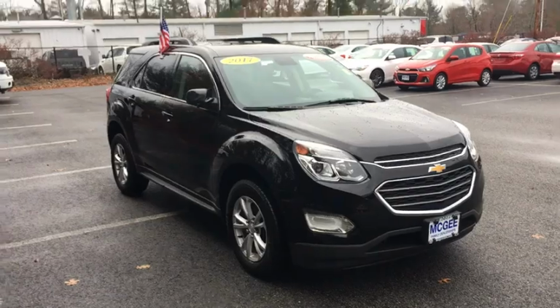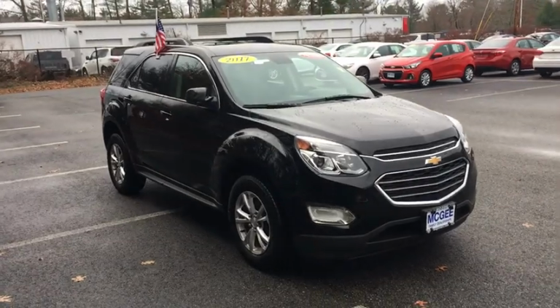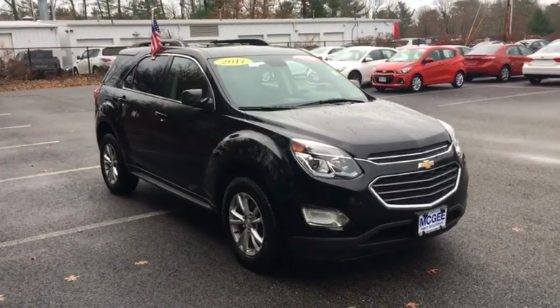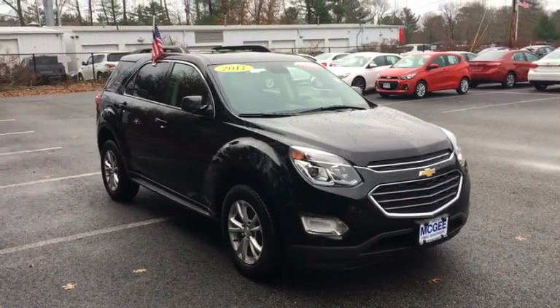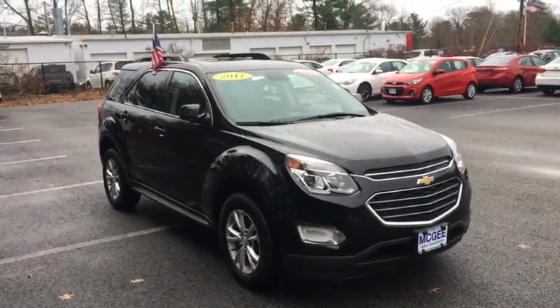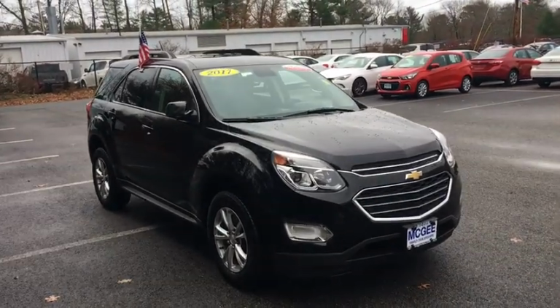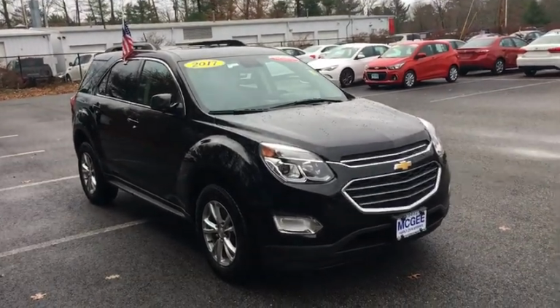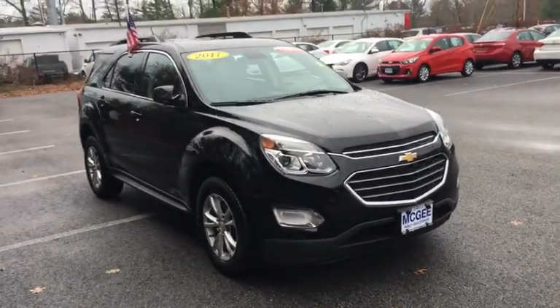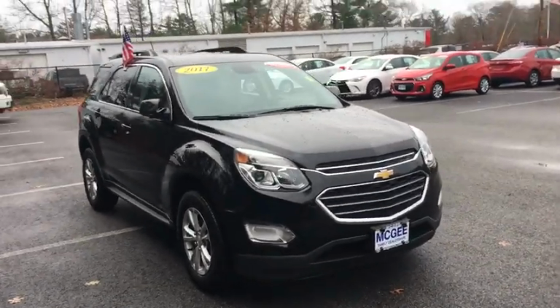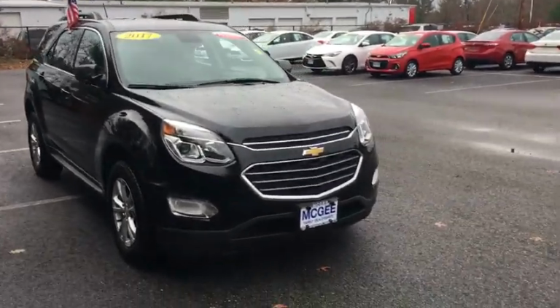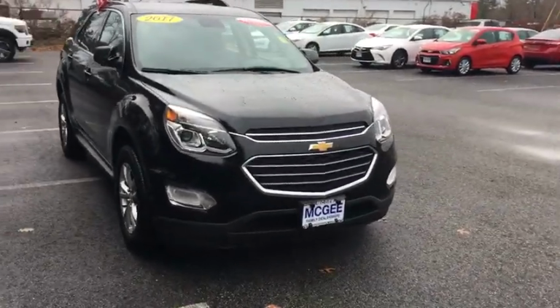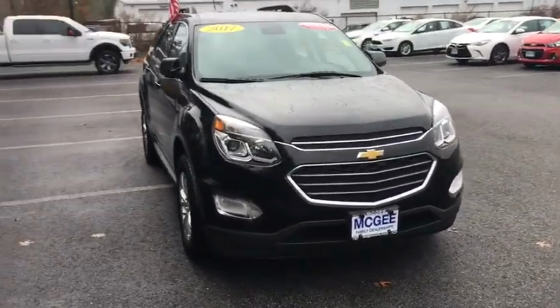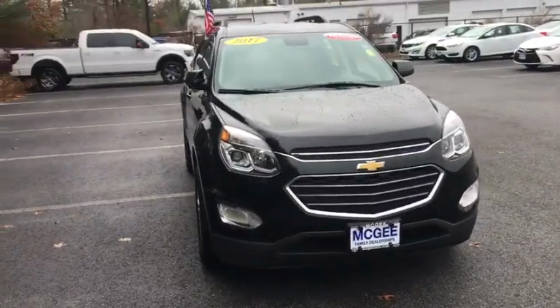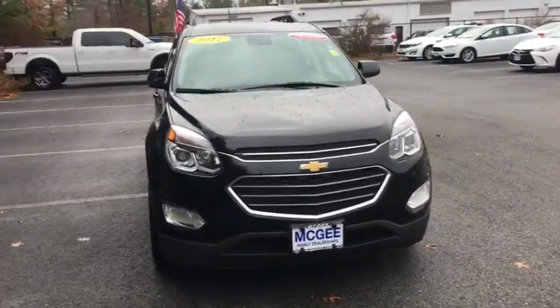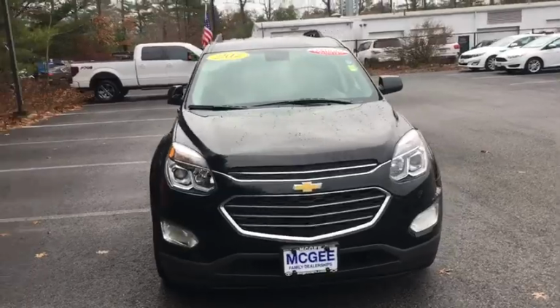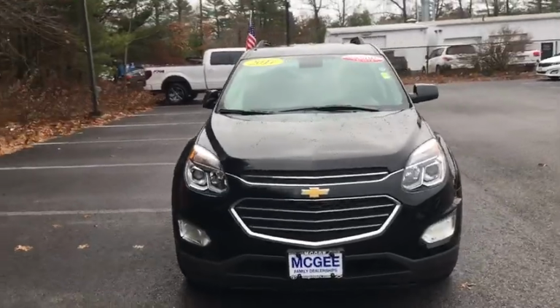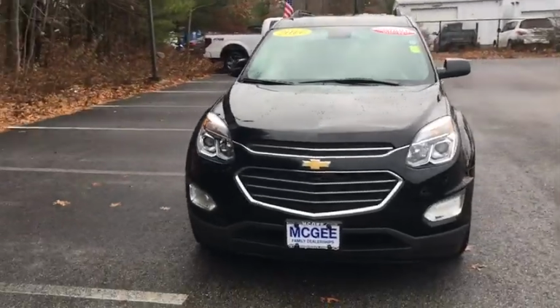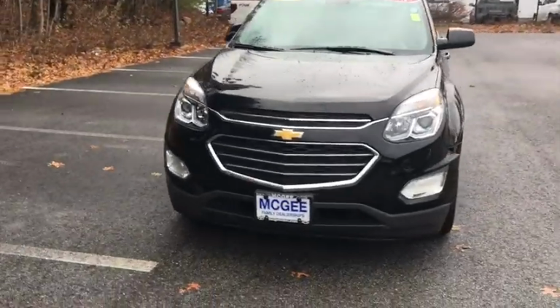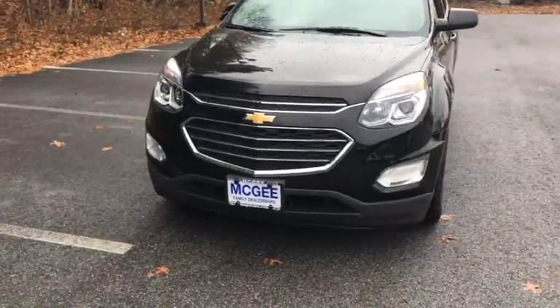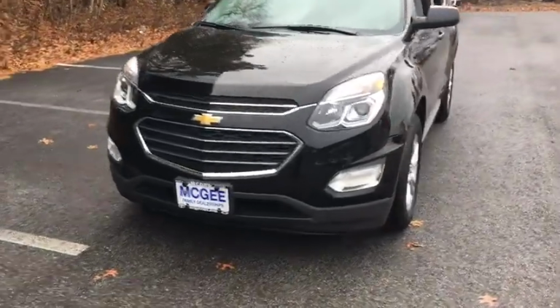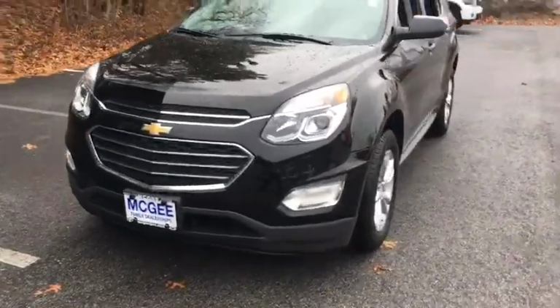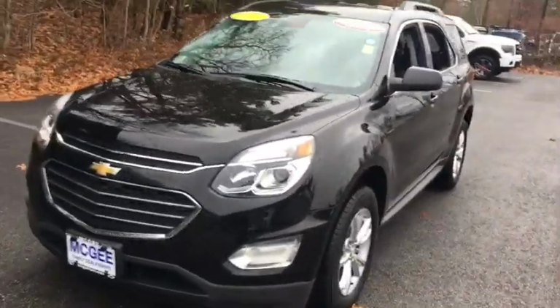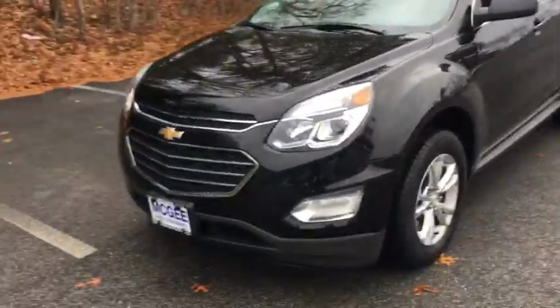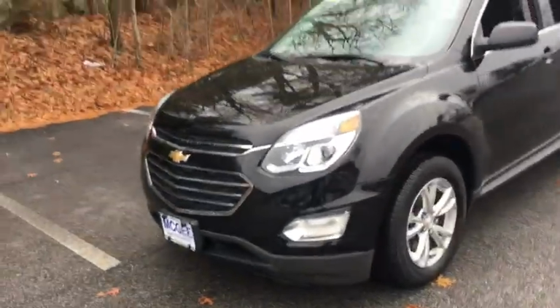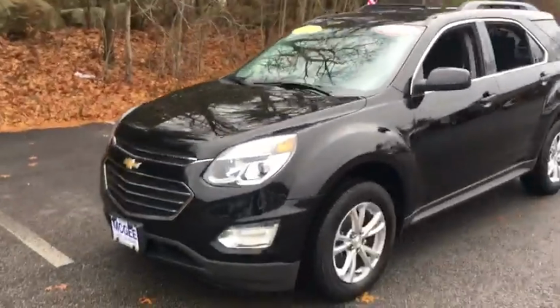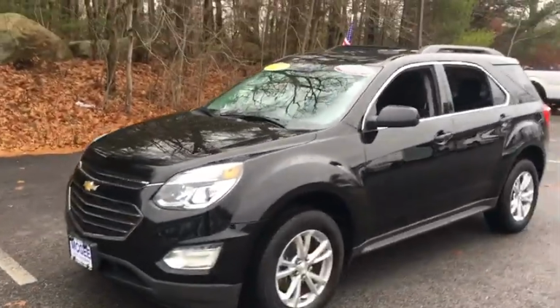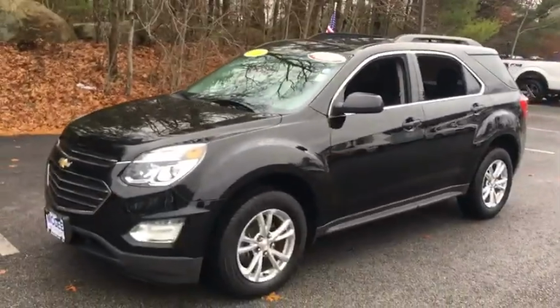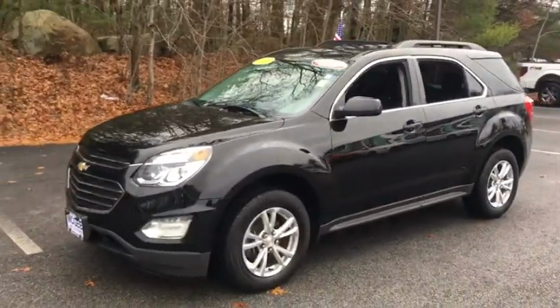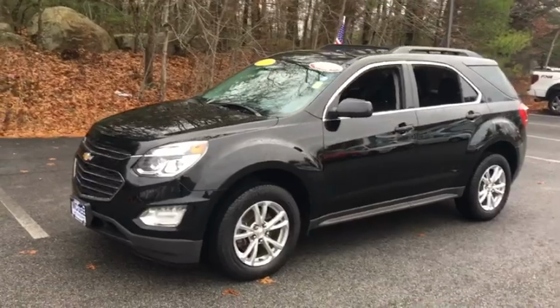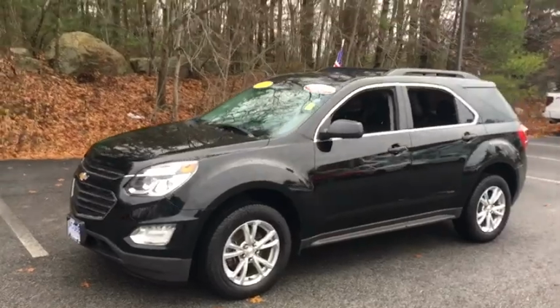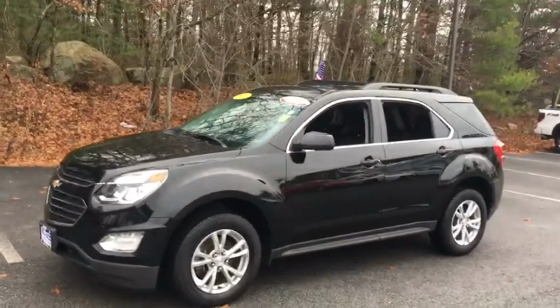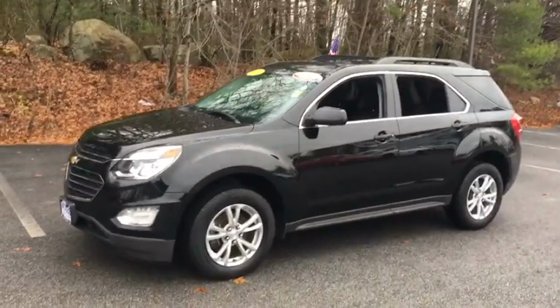The 2017 Chevrolet Equinox. Fuel efficiency, safety, and value equals the Chevy Equinox. This vehicle has less than 50,000 miles. Here are some of this vehicle's great options.